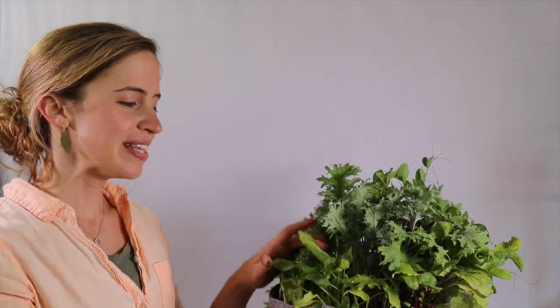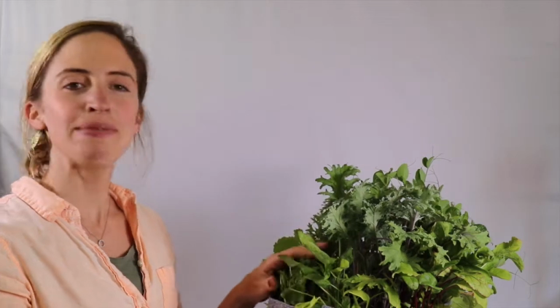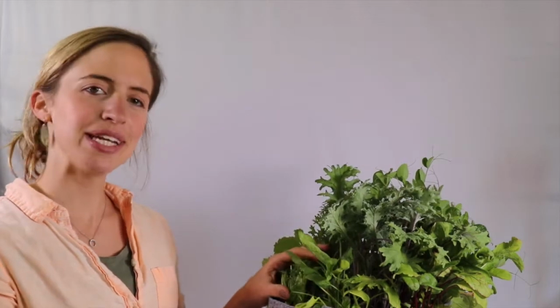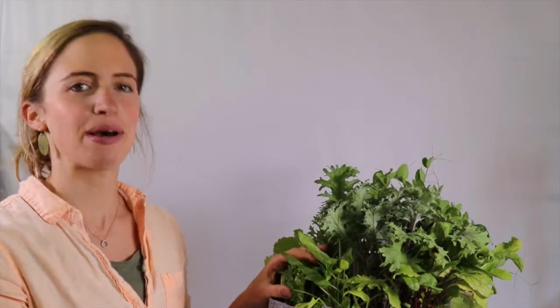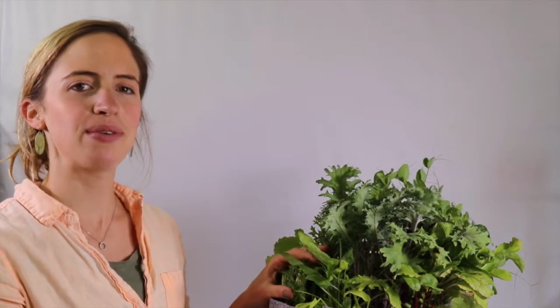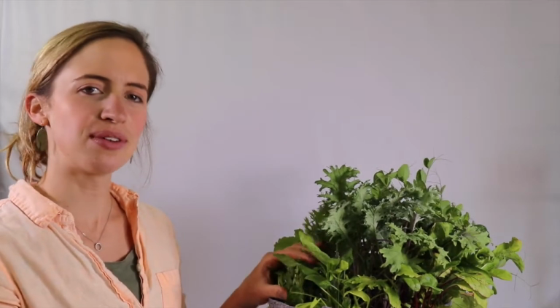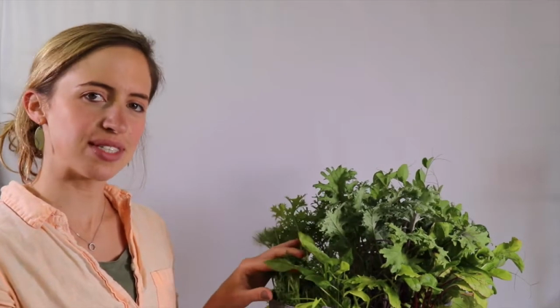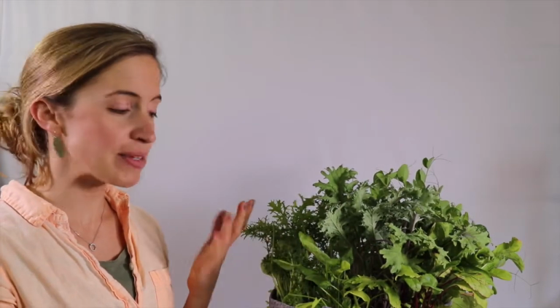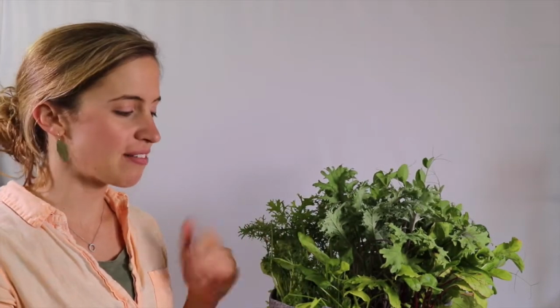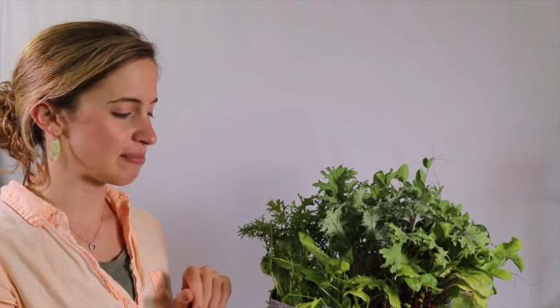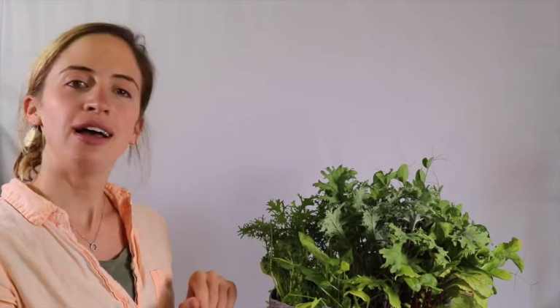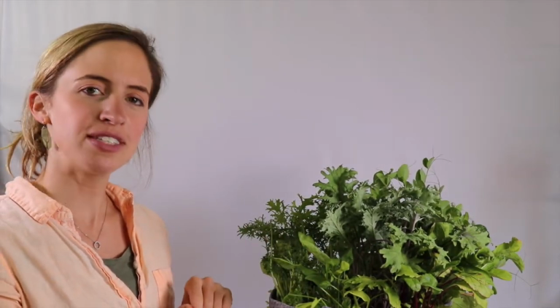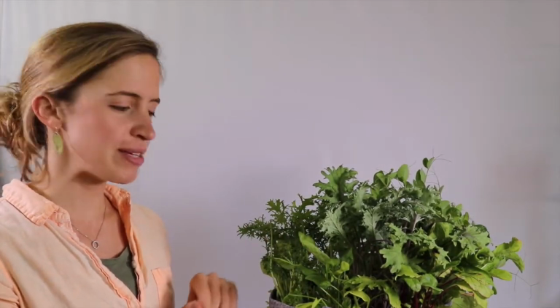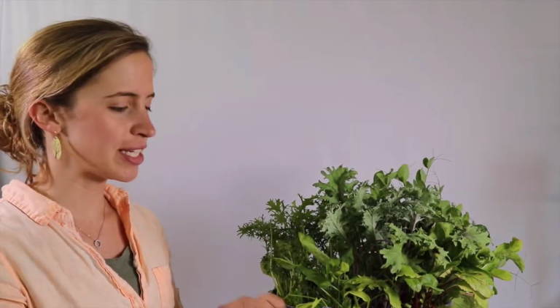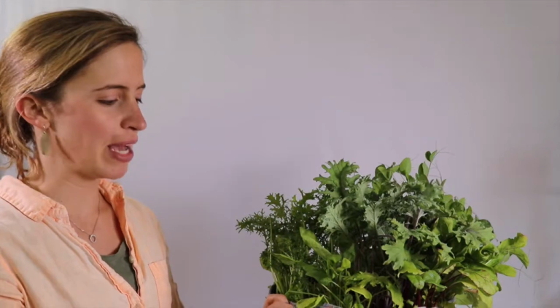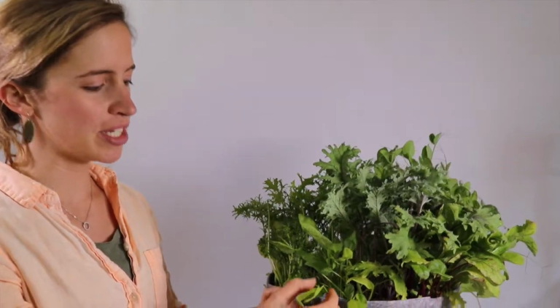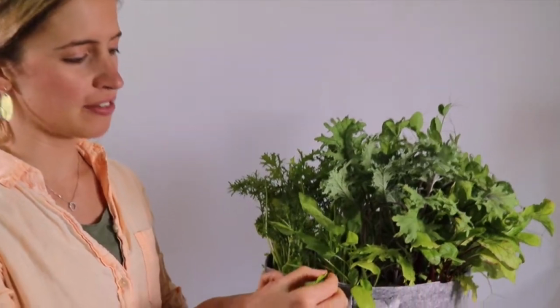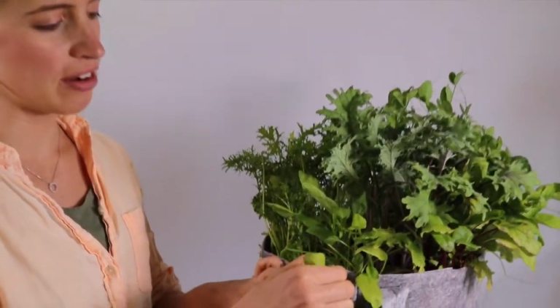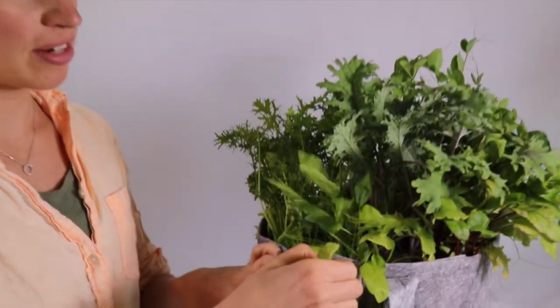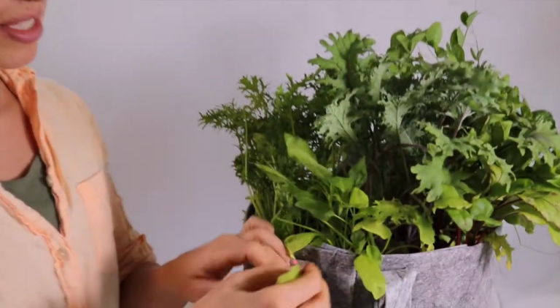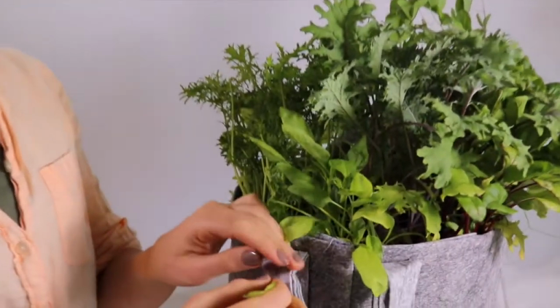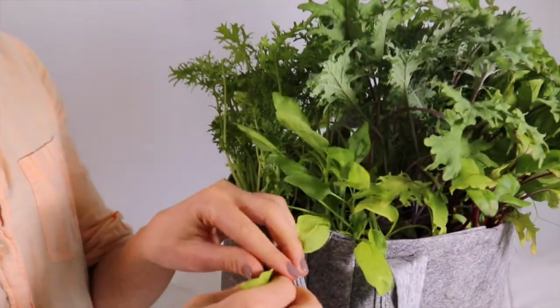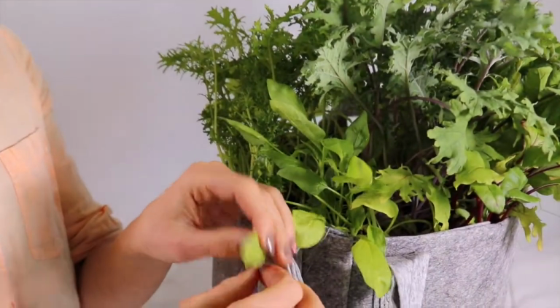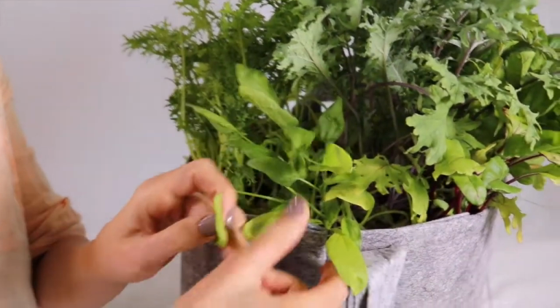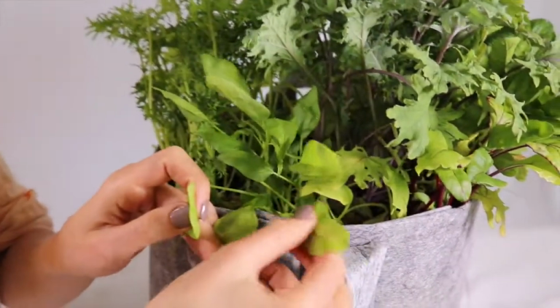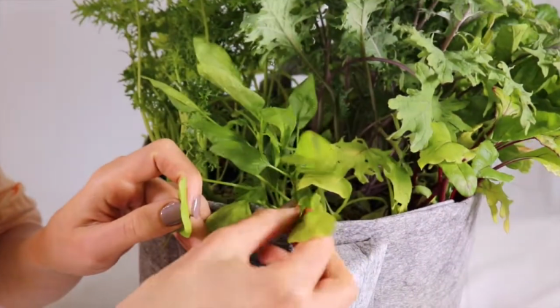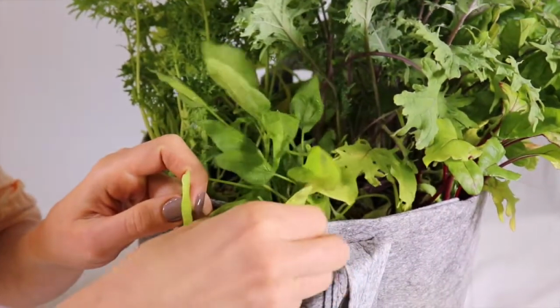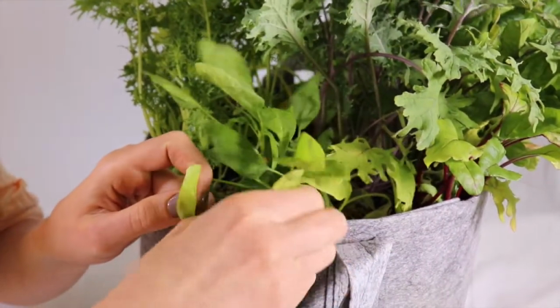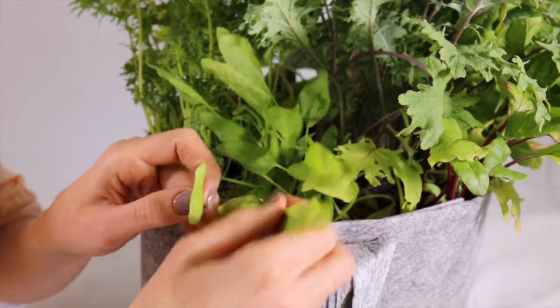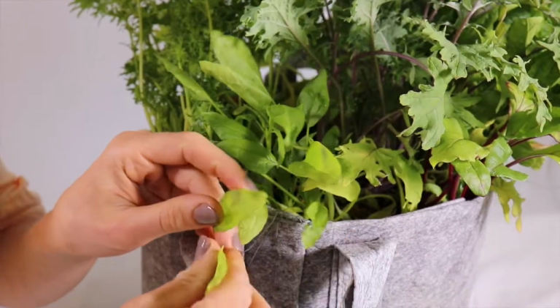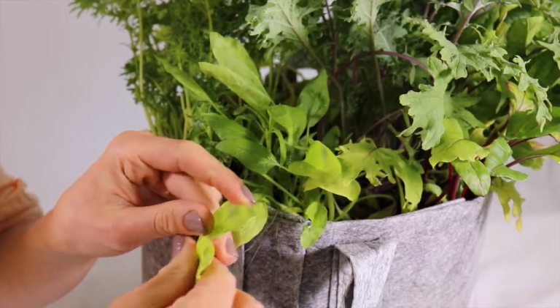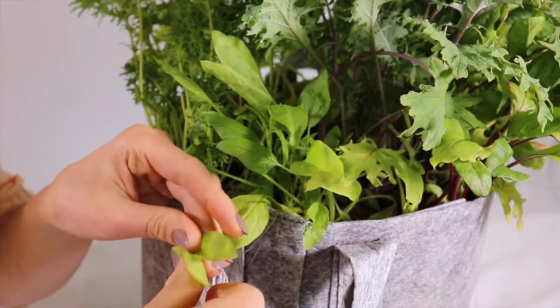This baby spinach is about three weeks old, so it's time to start harvesting. Harvest your baby spinach by pinching off the outer and oldest leaves, taking about a third of the plant at a time.